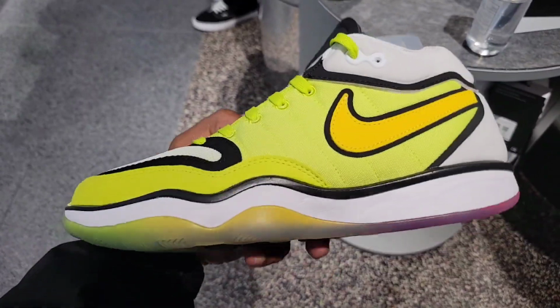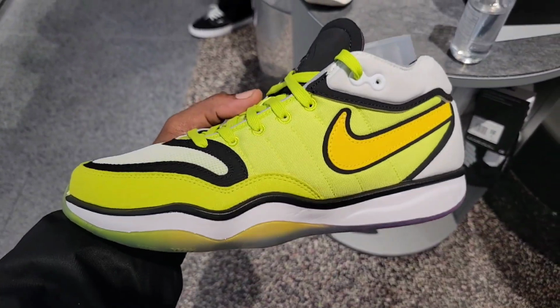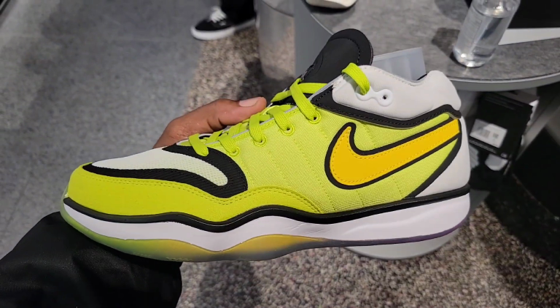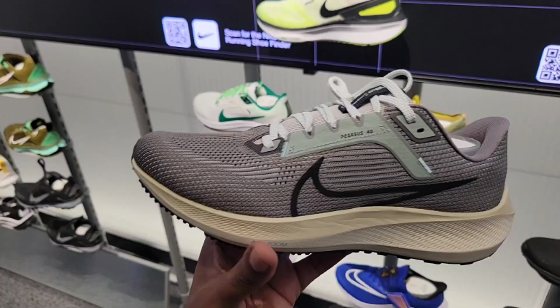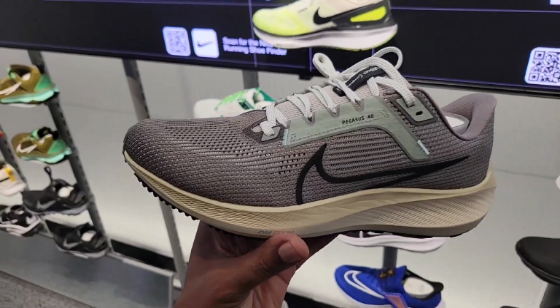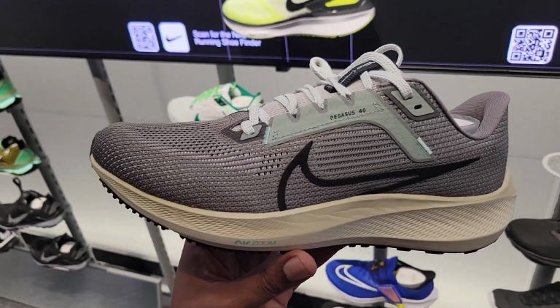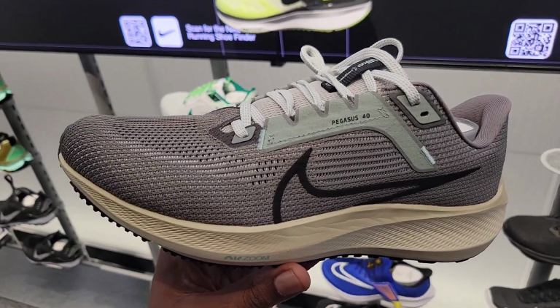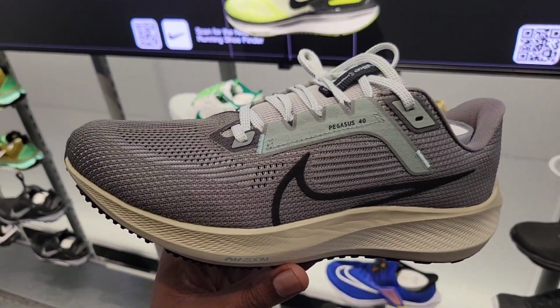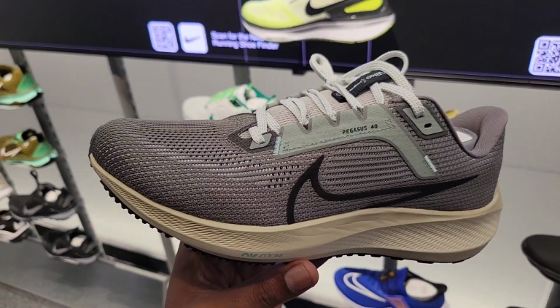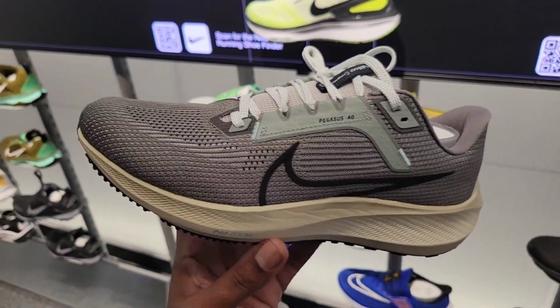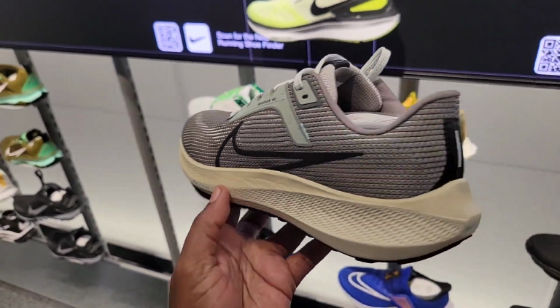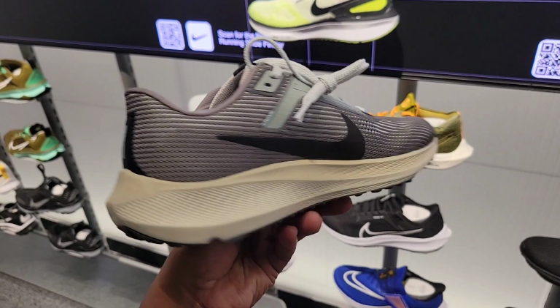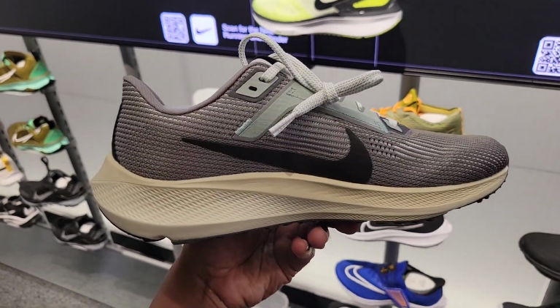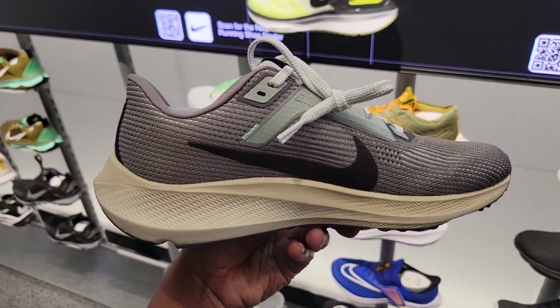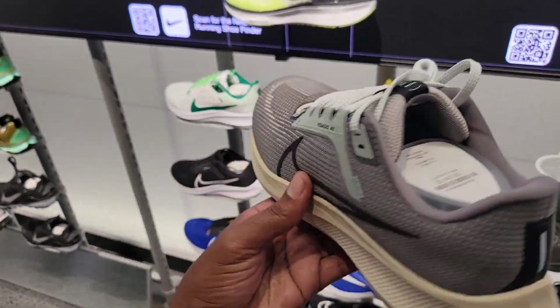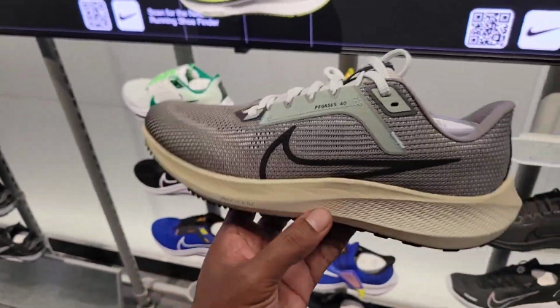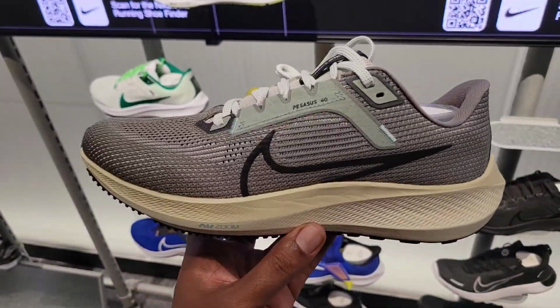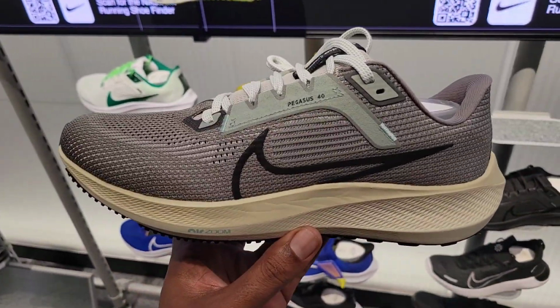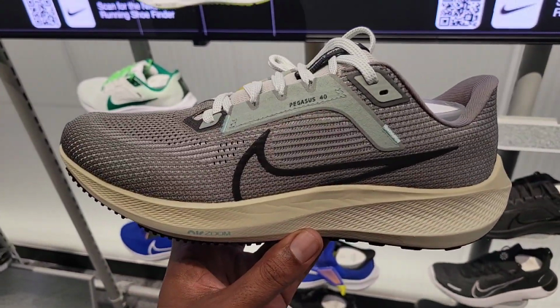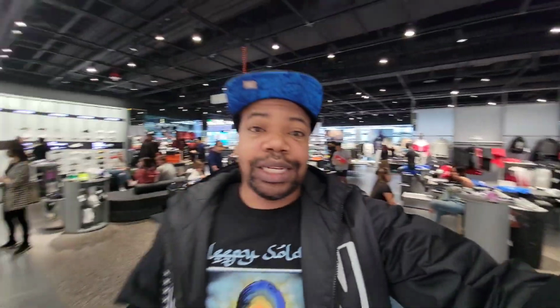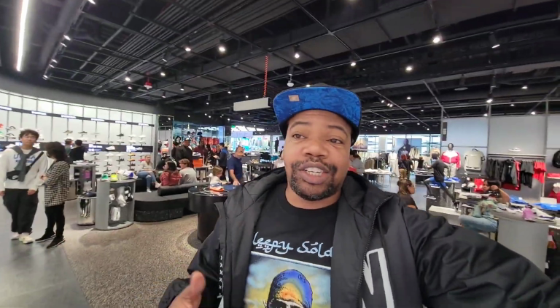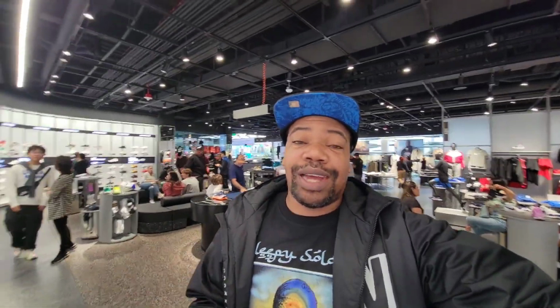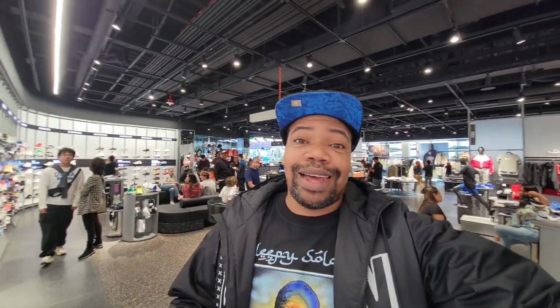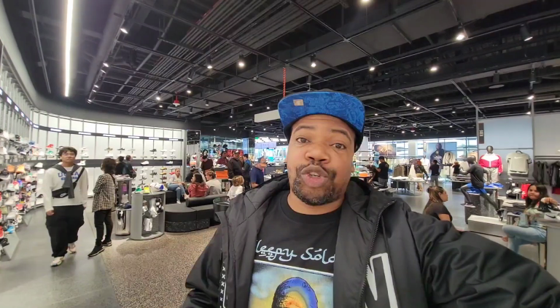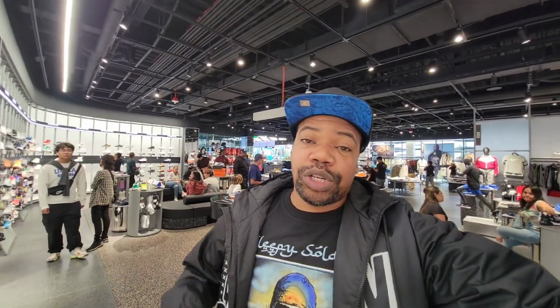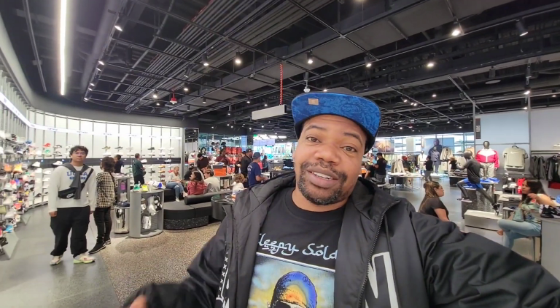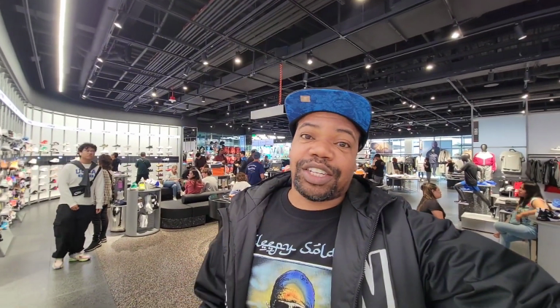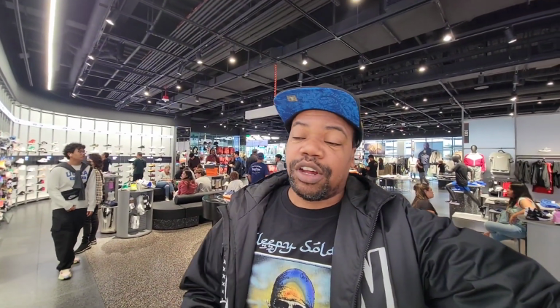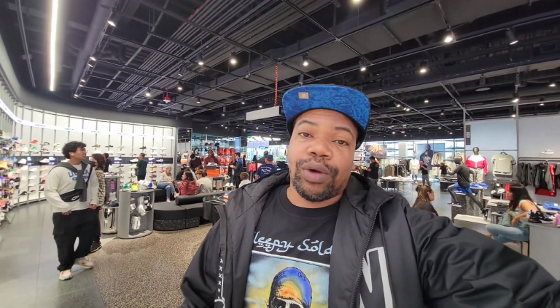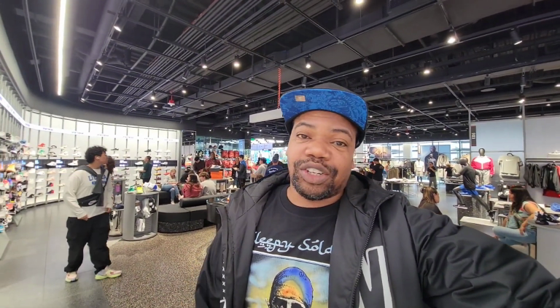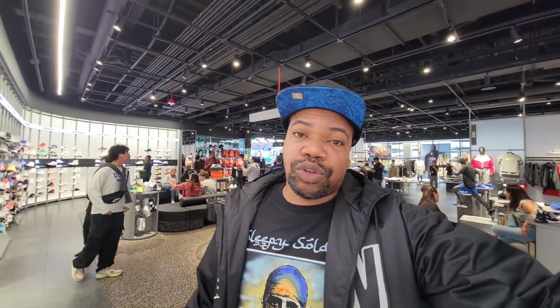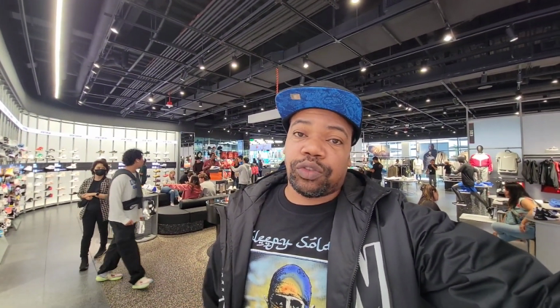Rate this from a 1 to 10. A colorway of the Pegasus 40 that I haven't seen yet — not a bad colorway here. Let me know what you guys think. As I said, this store has a lot of shoes, upstairs and downstairs — a great selection to choose from.